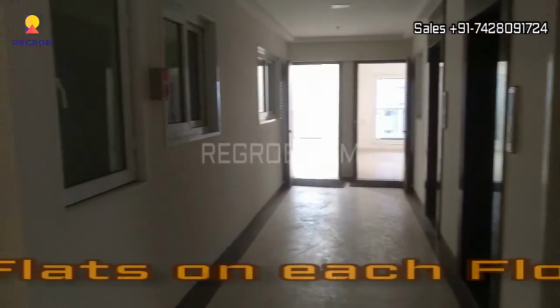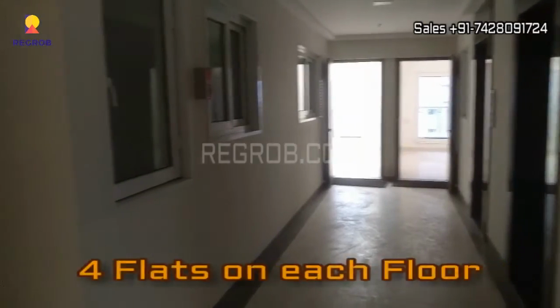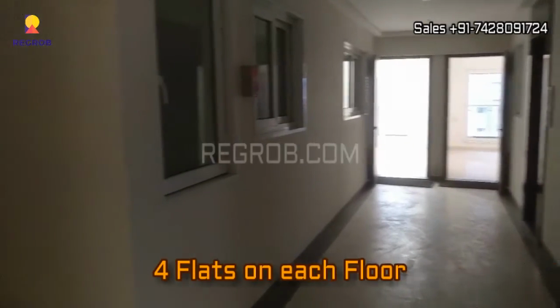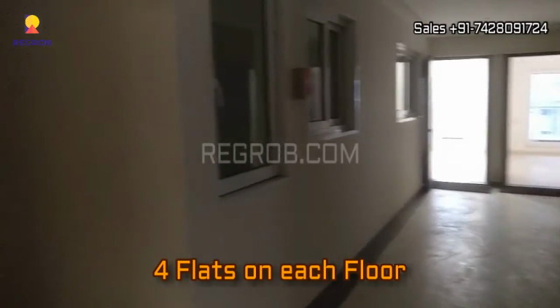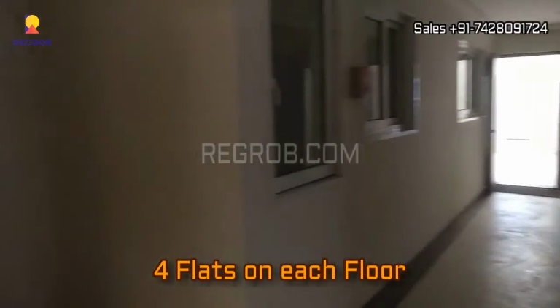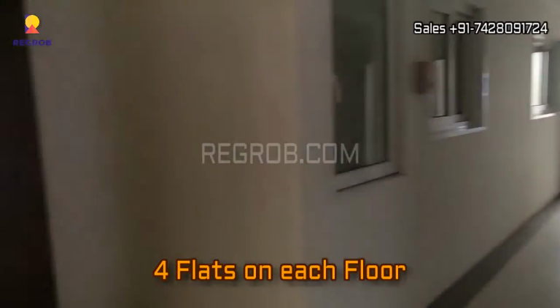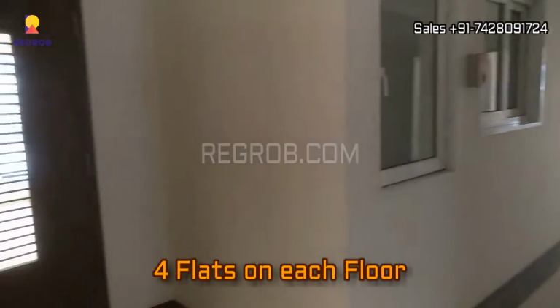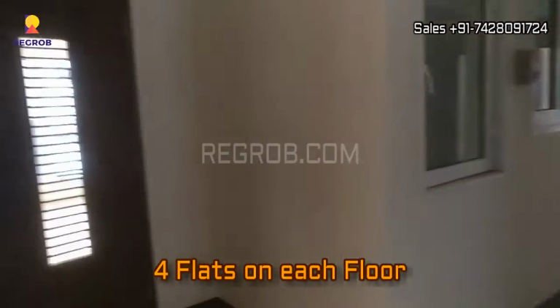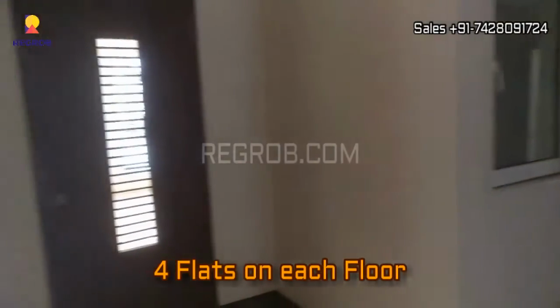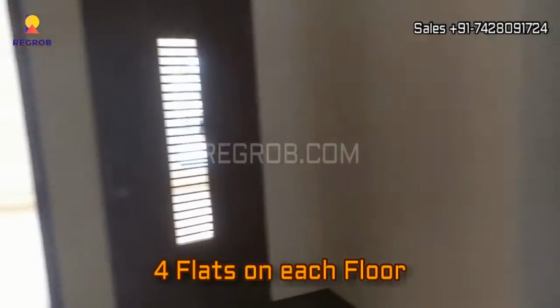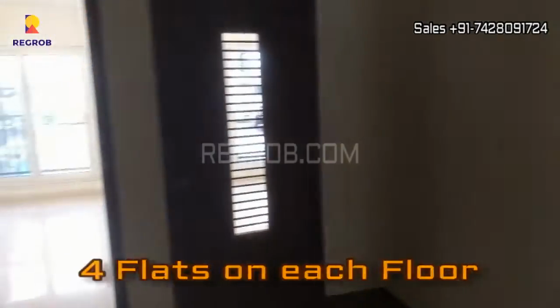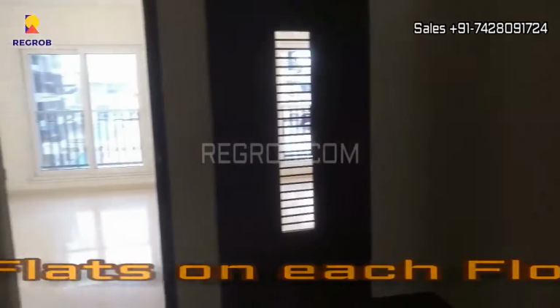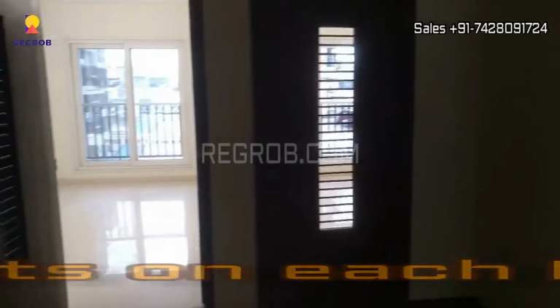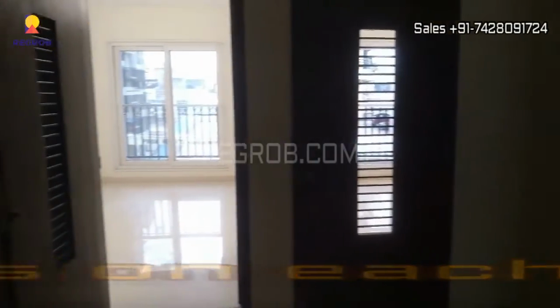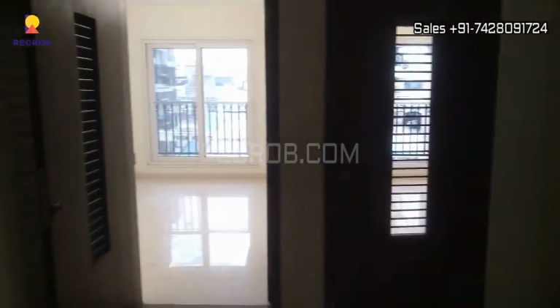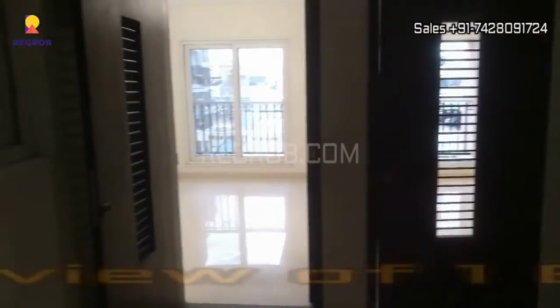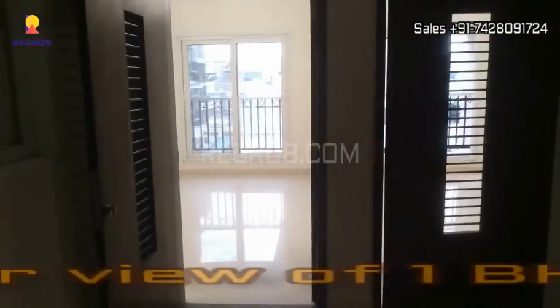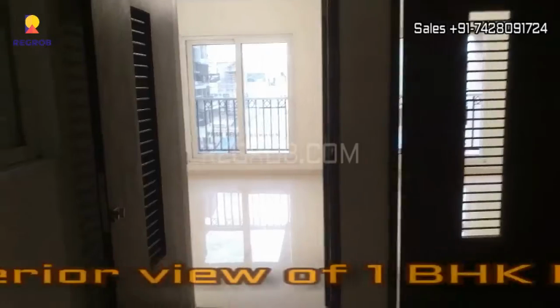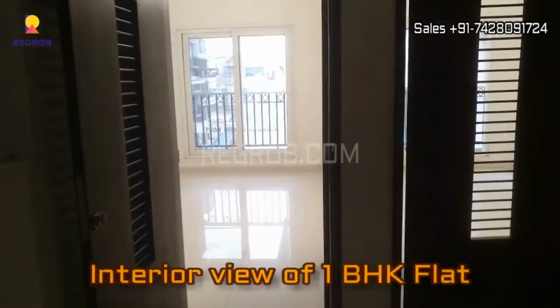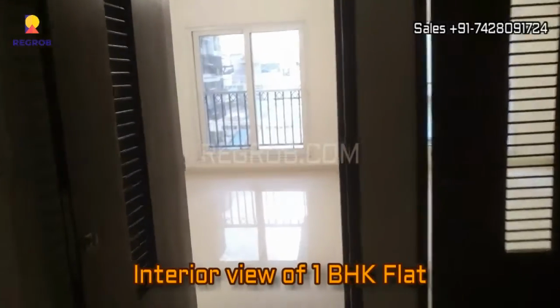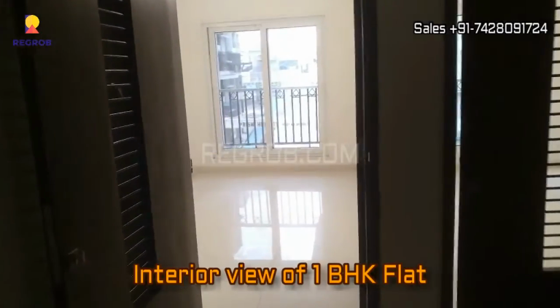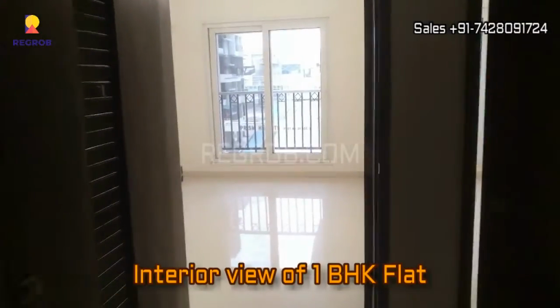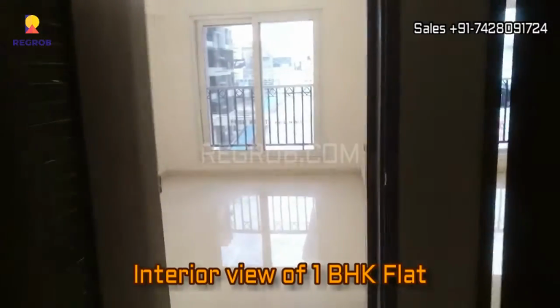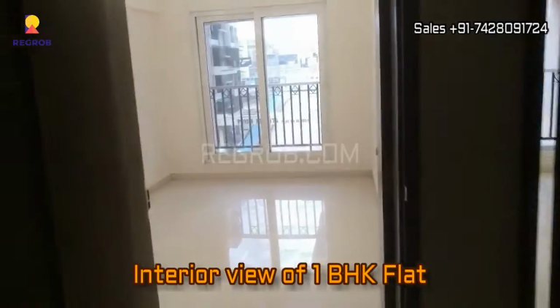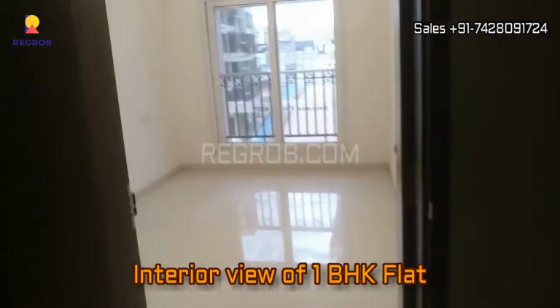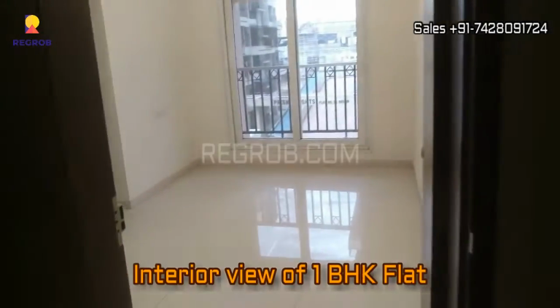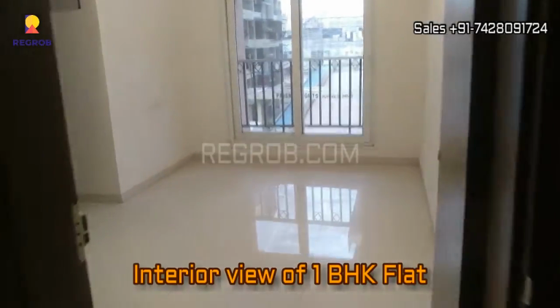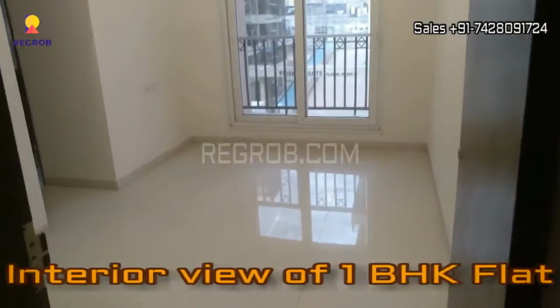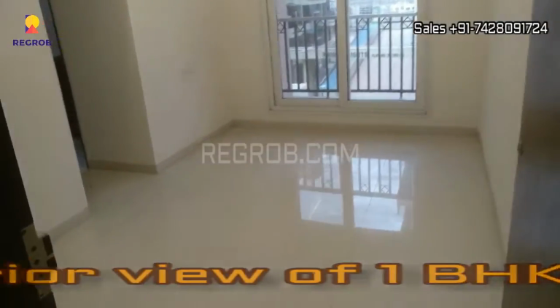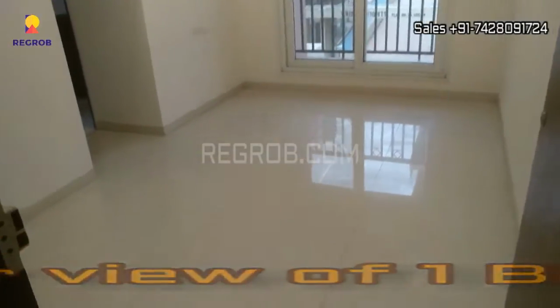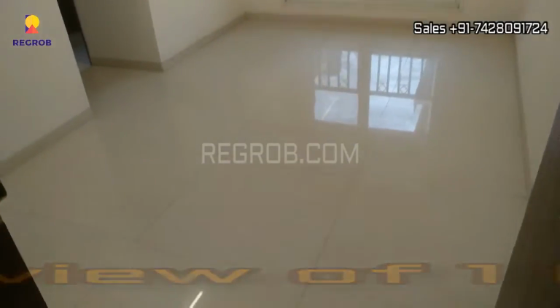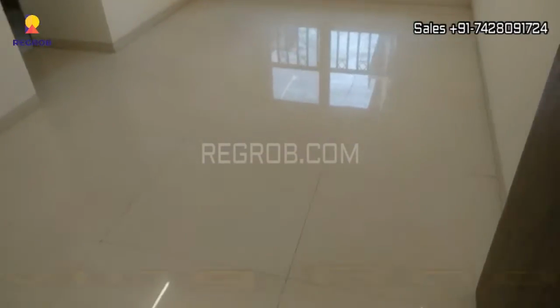There are four flats on each floor and now we are taking you into a 1 BHK flat, so here we will give you the interior view.